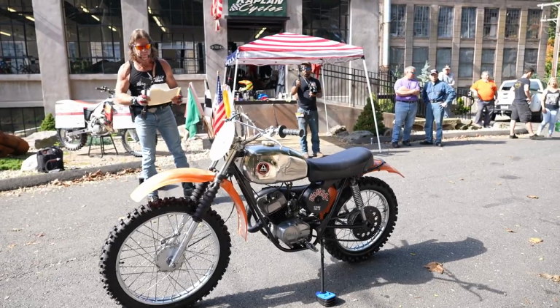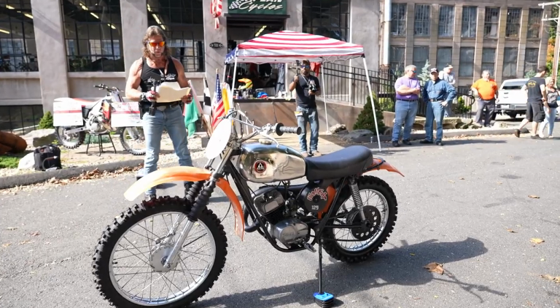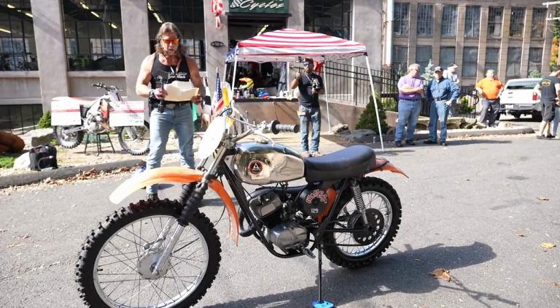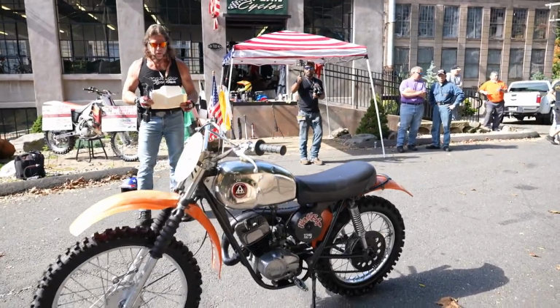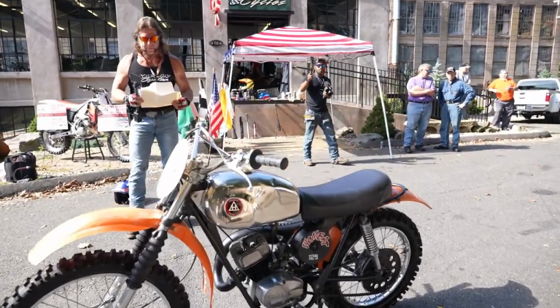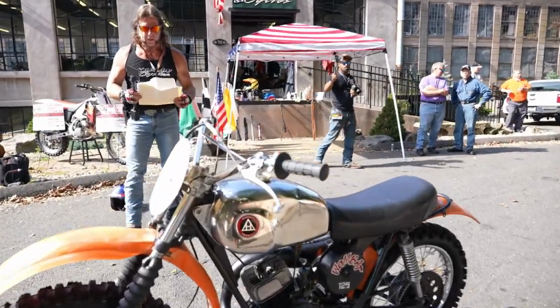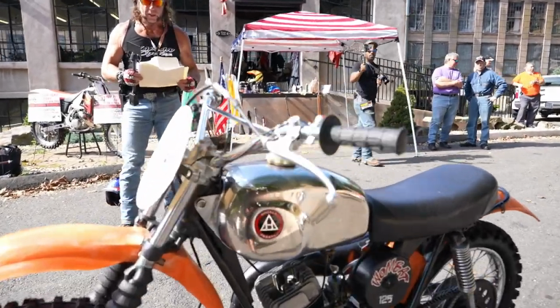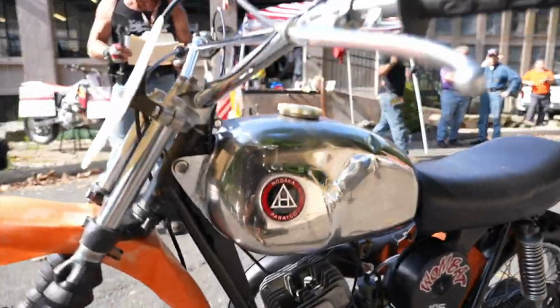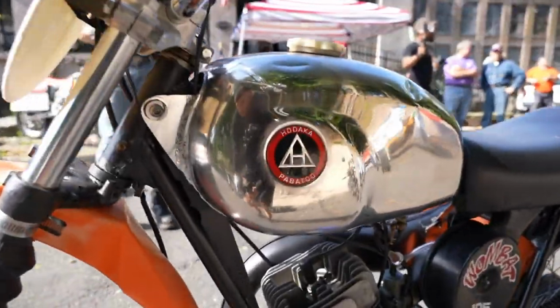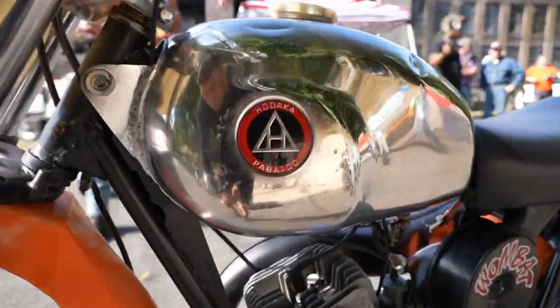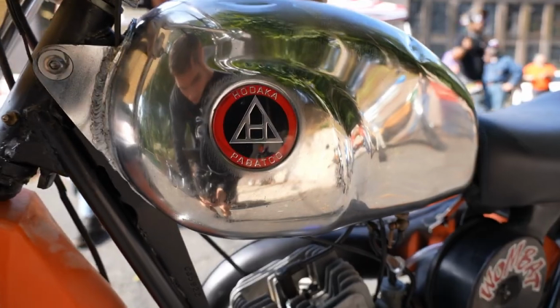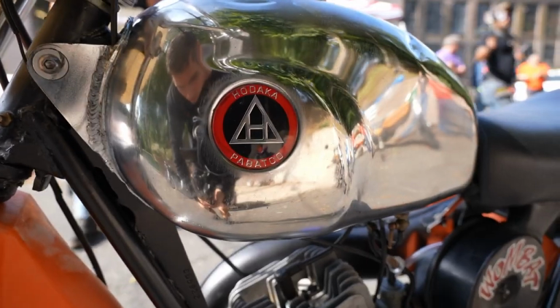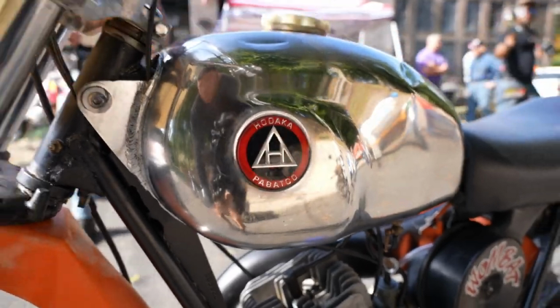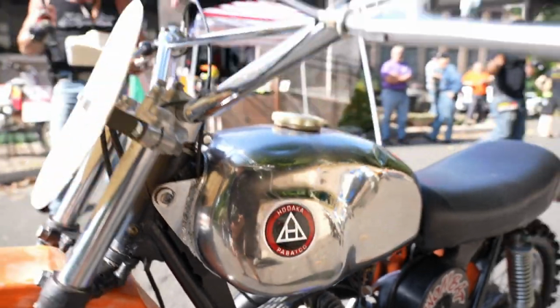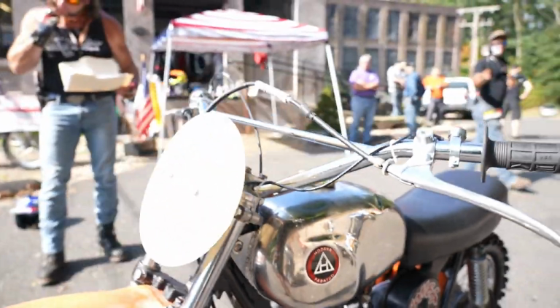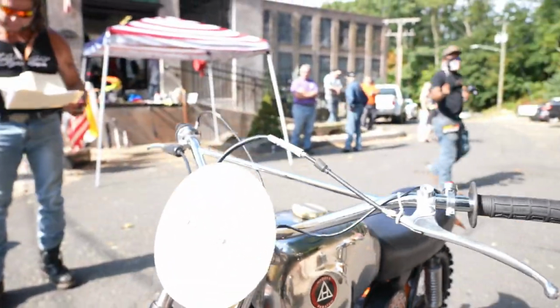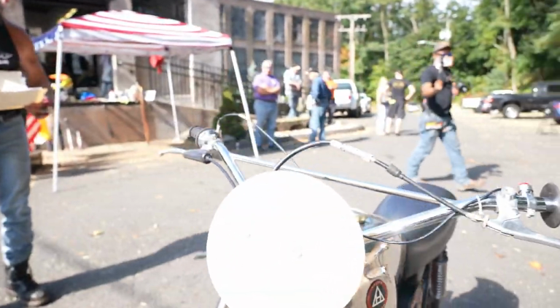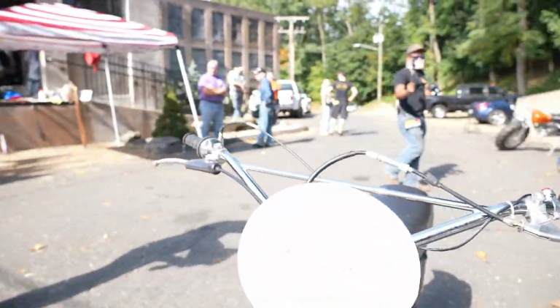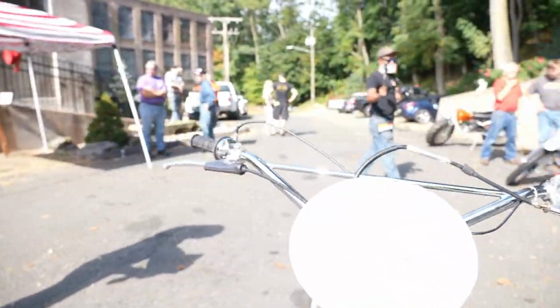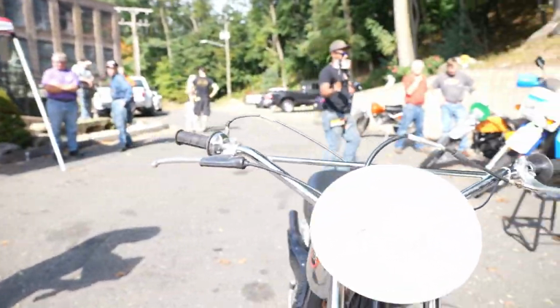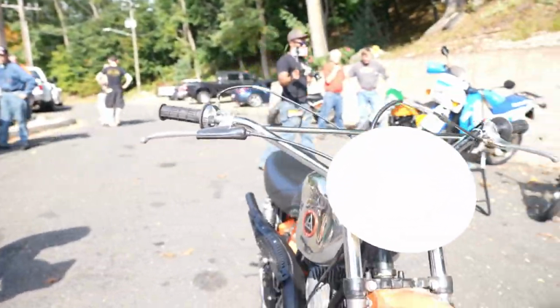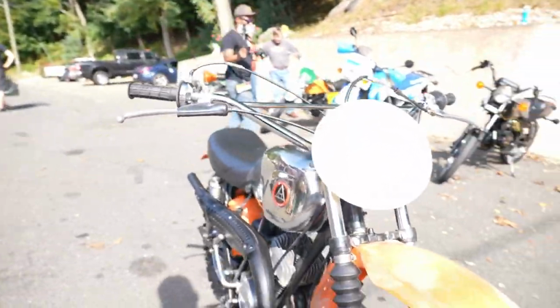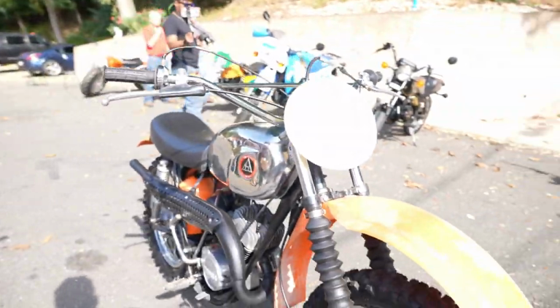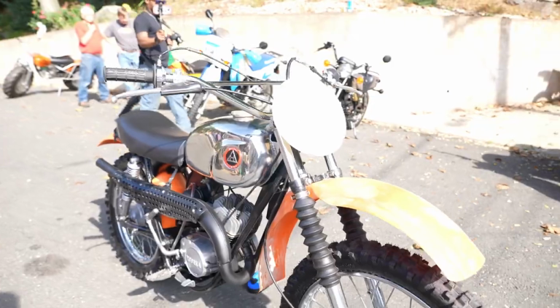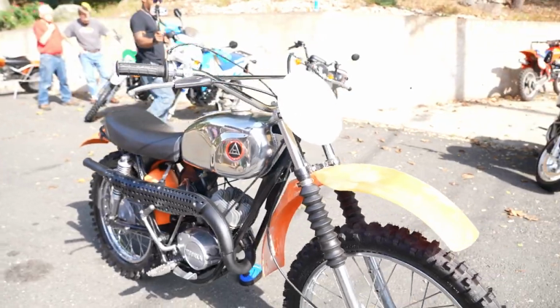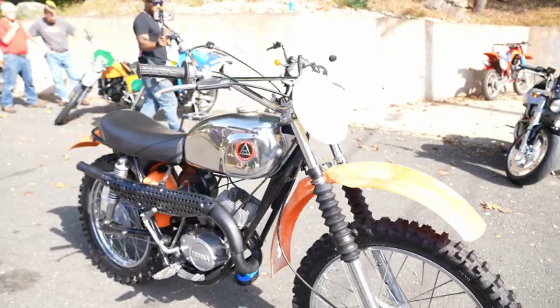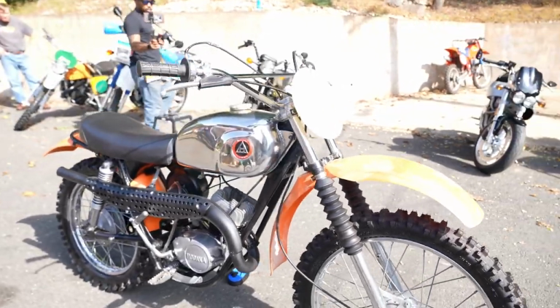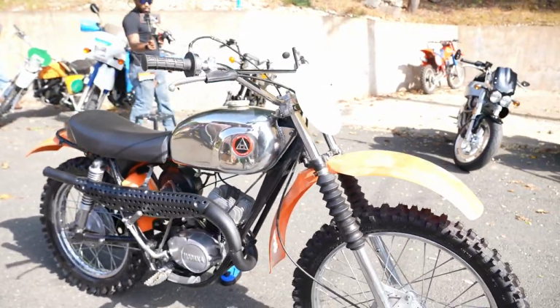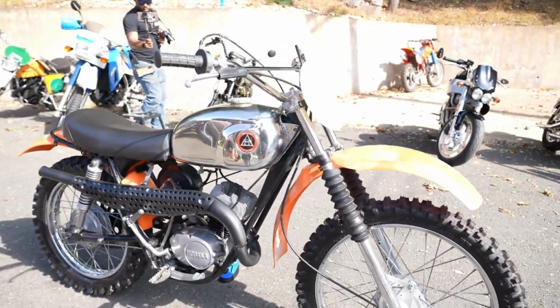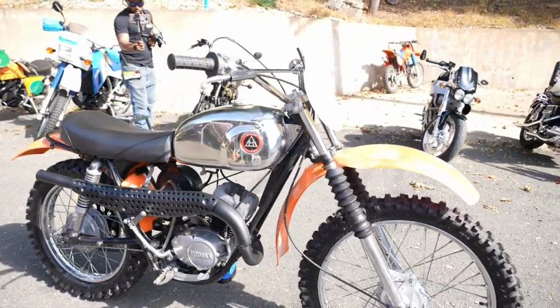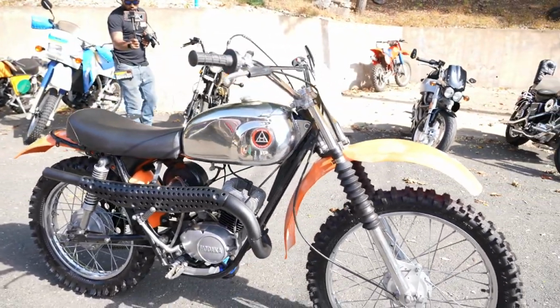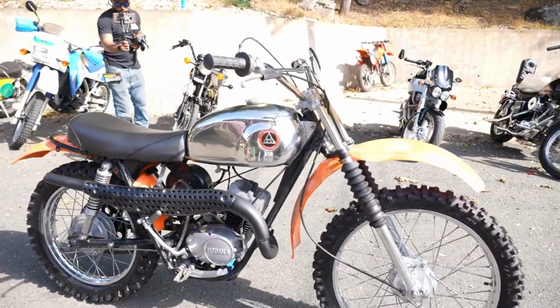If you zoom in closely on the tank badges, those are brand new Hodaka Pabatko tank badges — they look super fresh and clean. We put quite a bit of money into the bike: over 20 hours labor and parts, just under $2,500 in parts and labor.